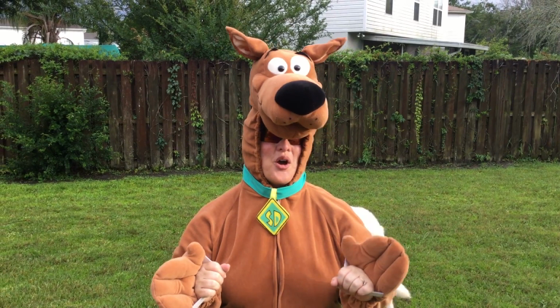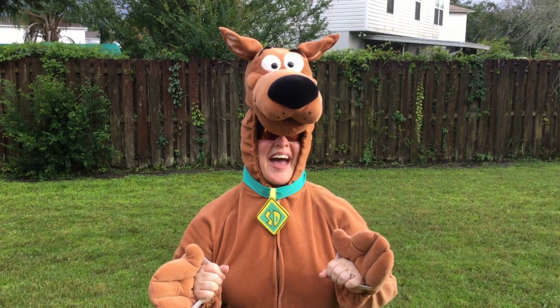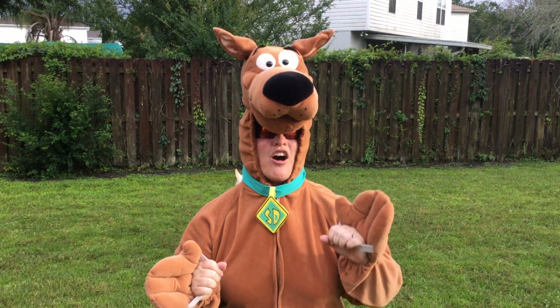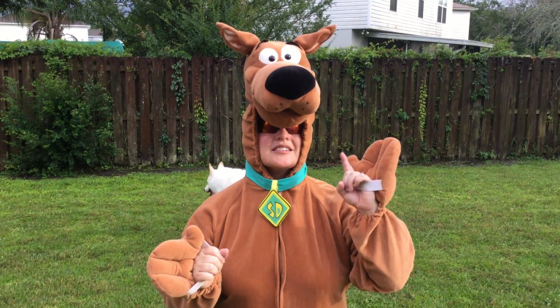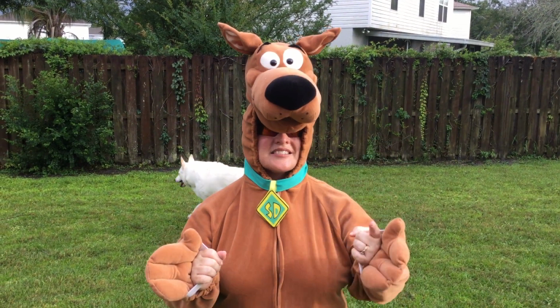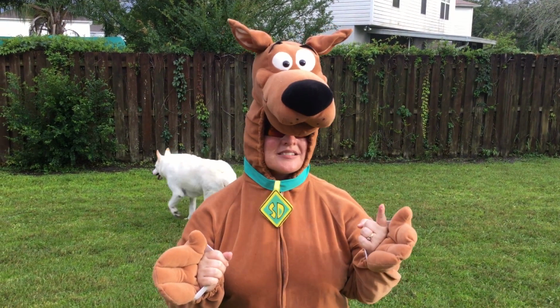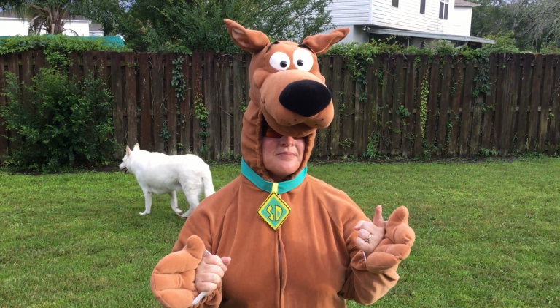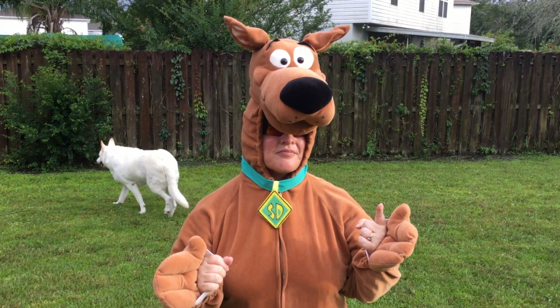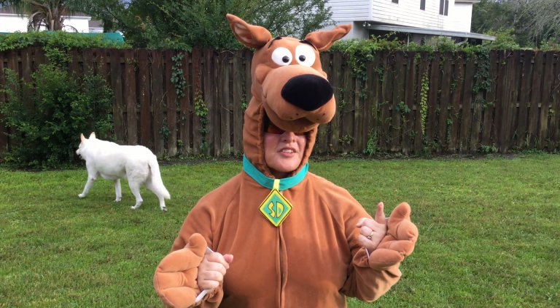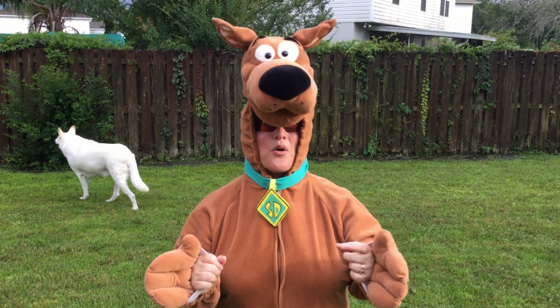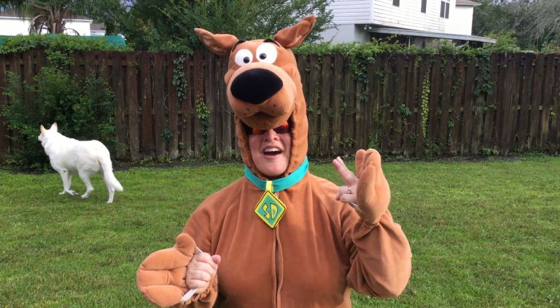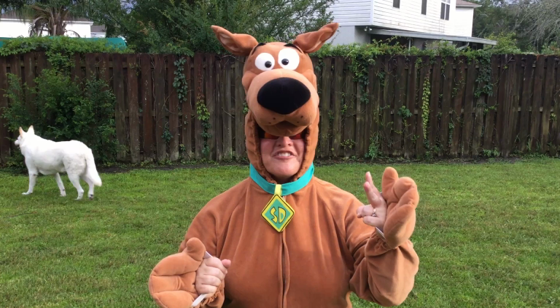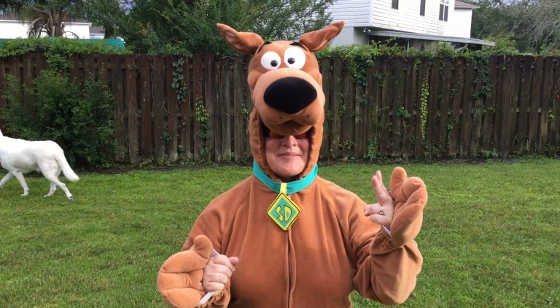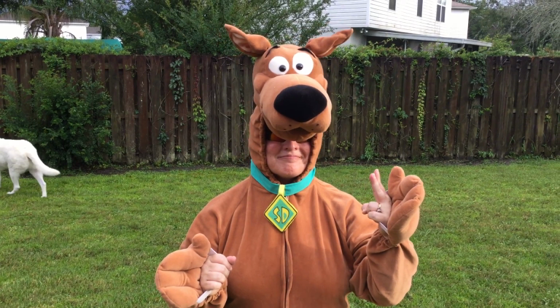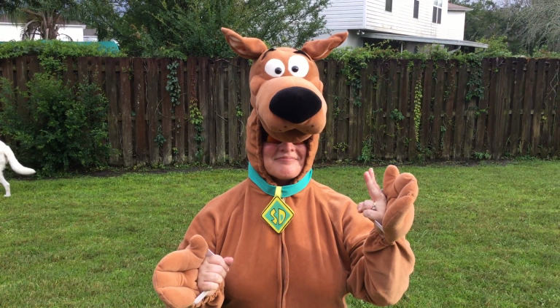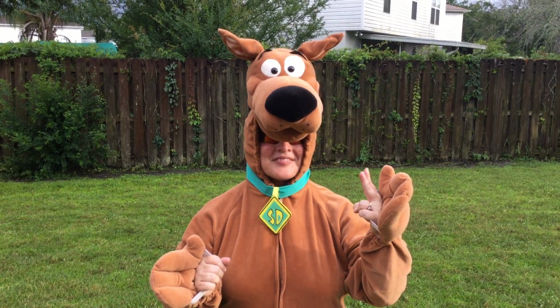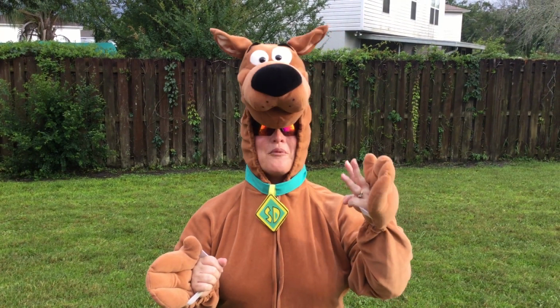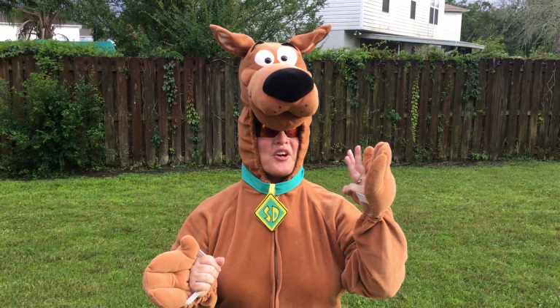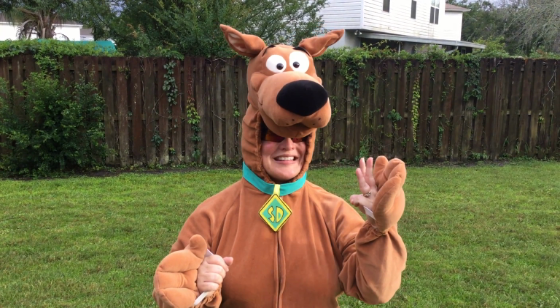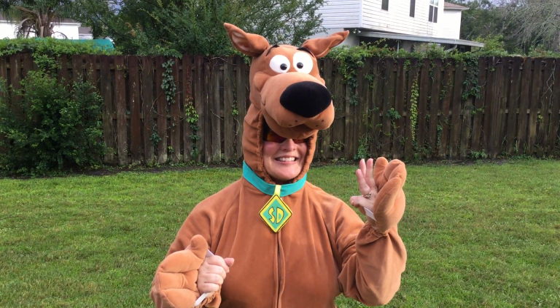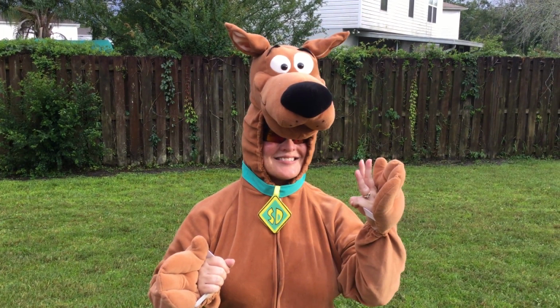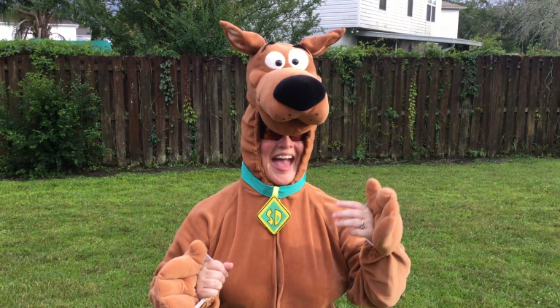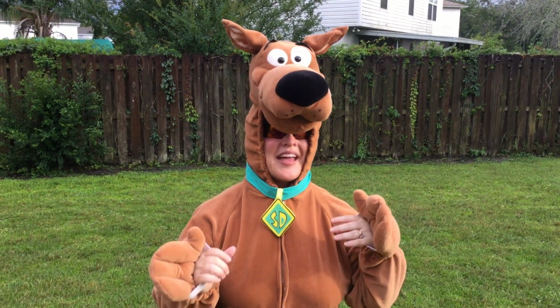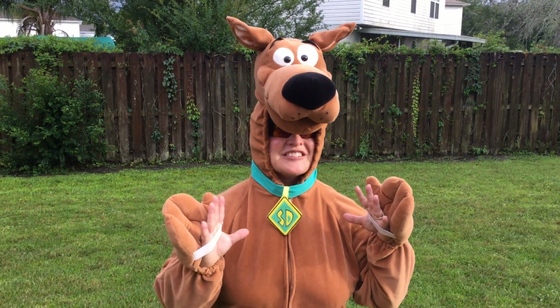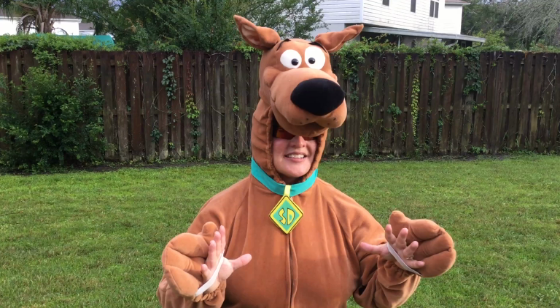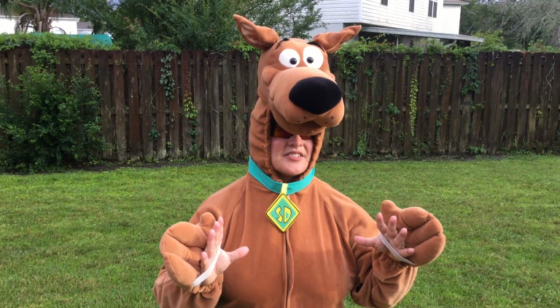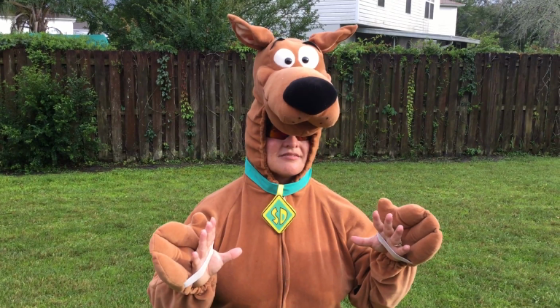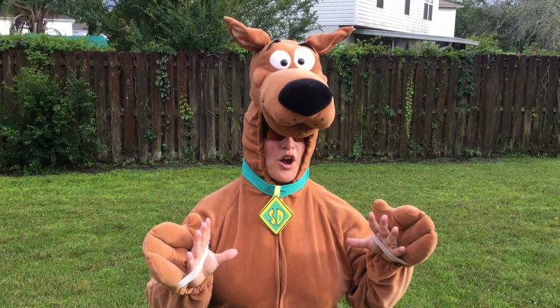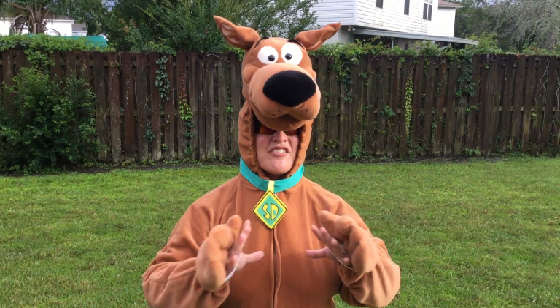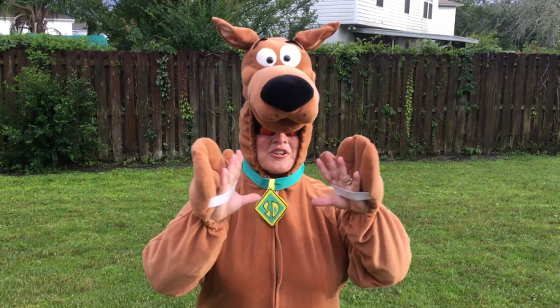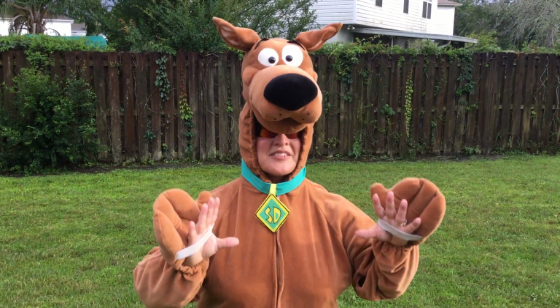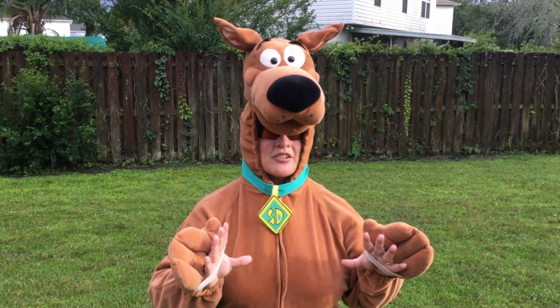We have our suspects, we have our victim, we have our witnesses, and we have our detectives. Four types of characters.